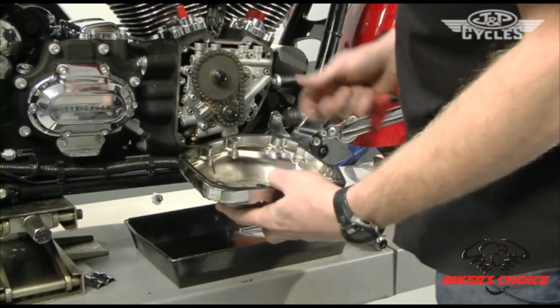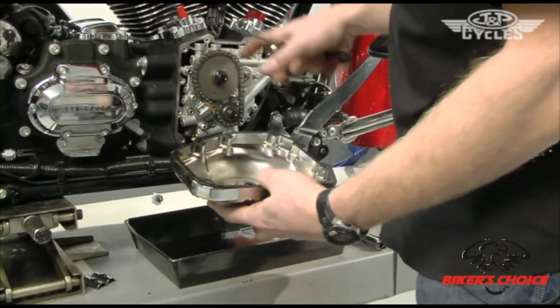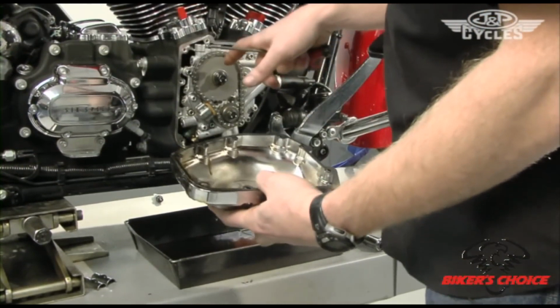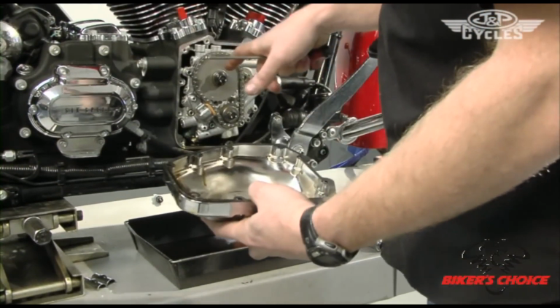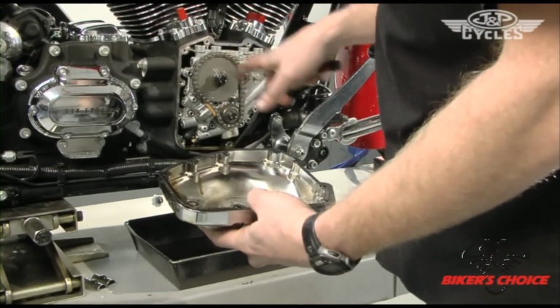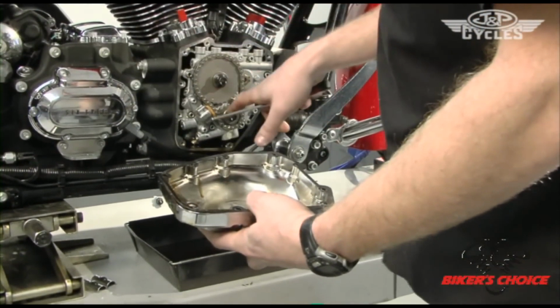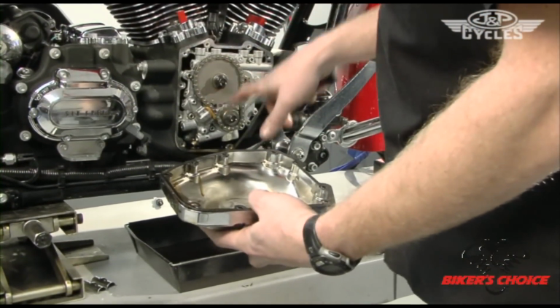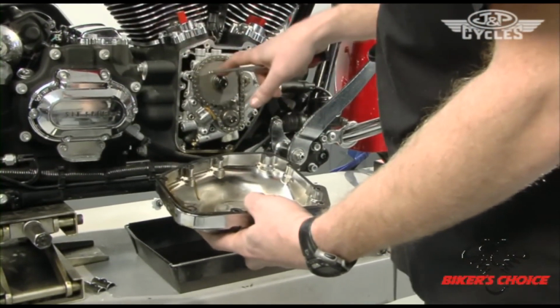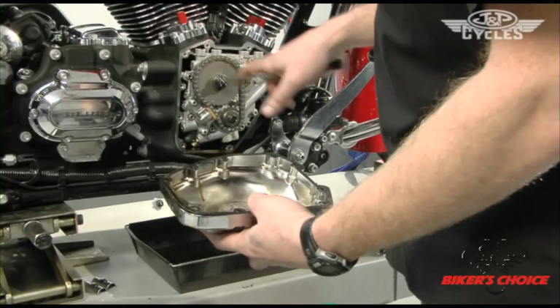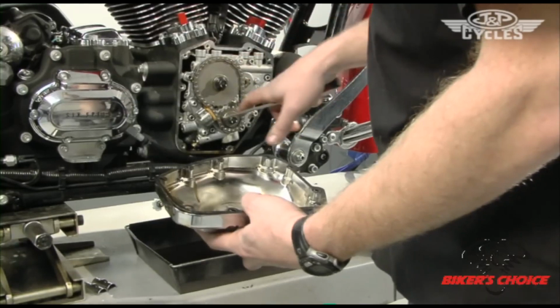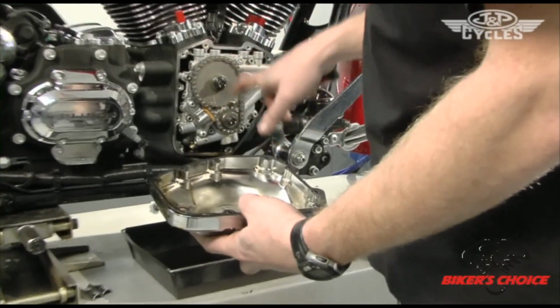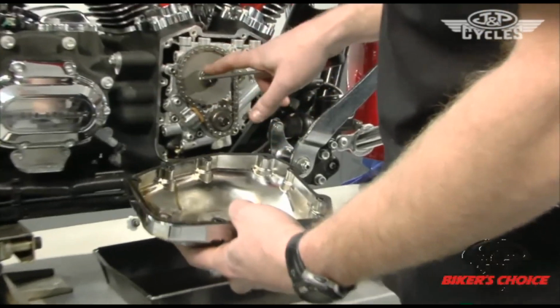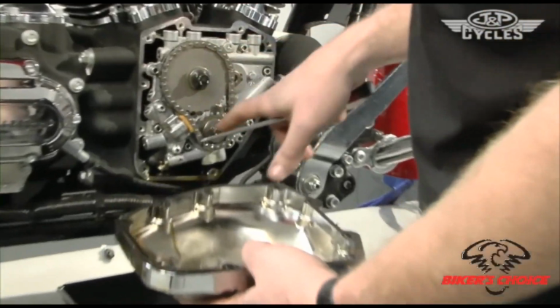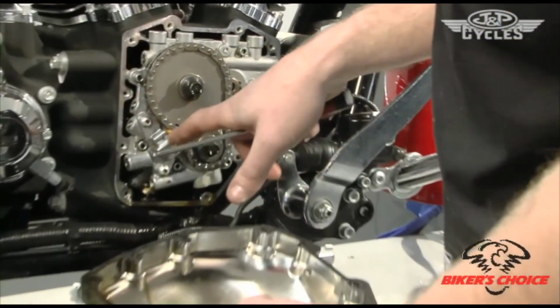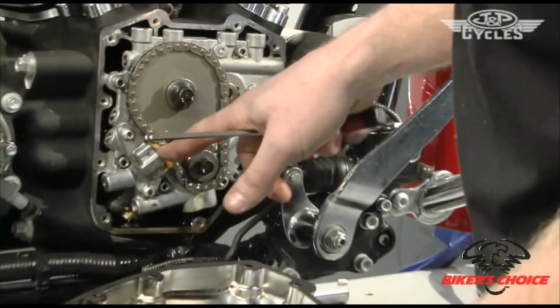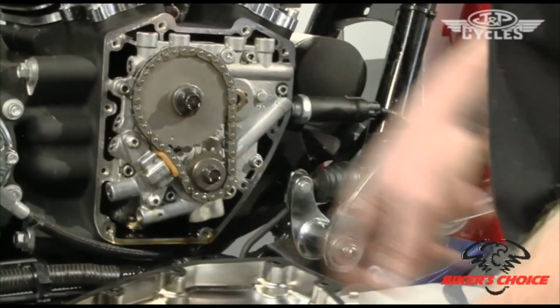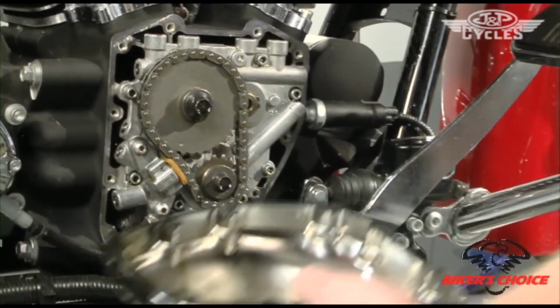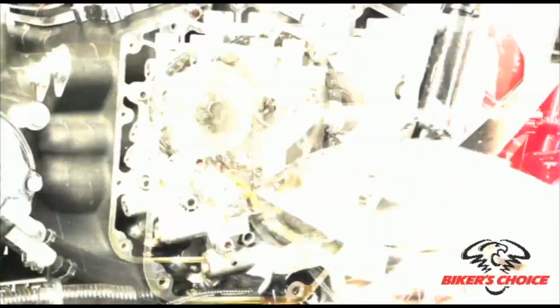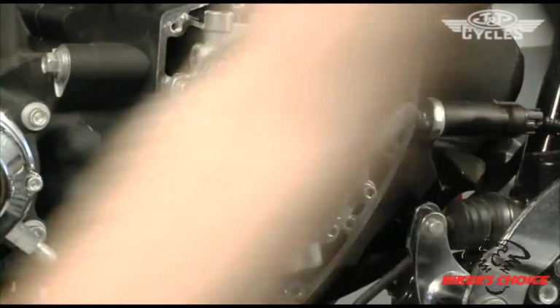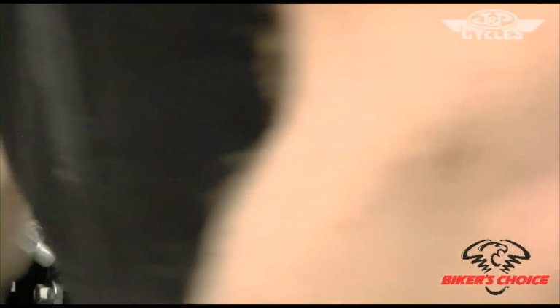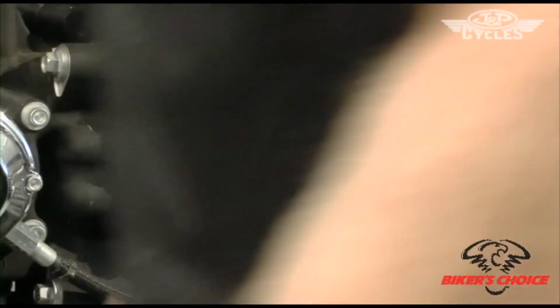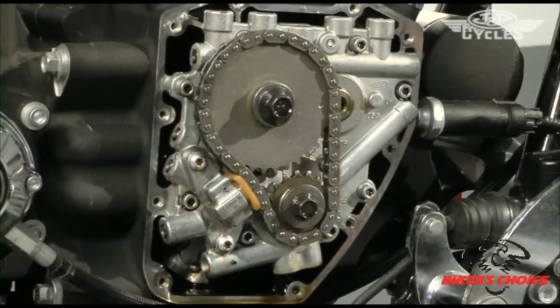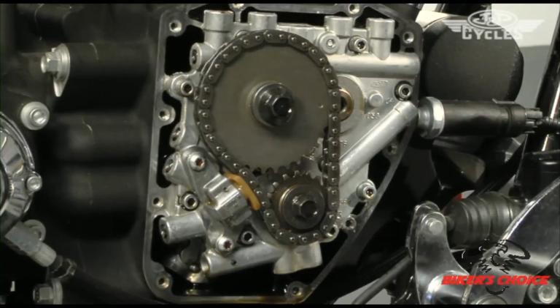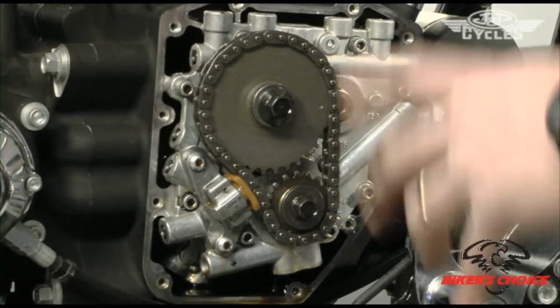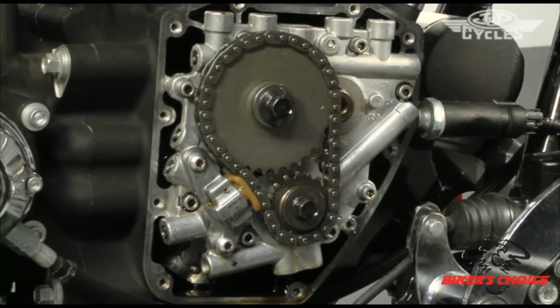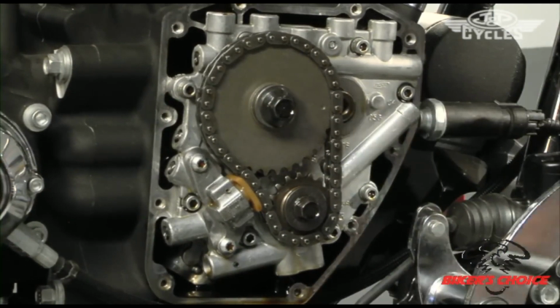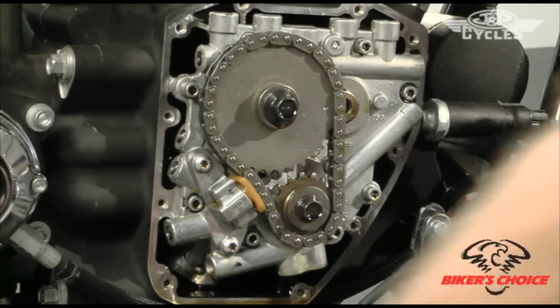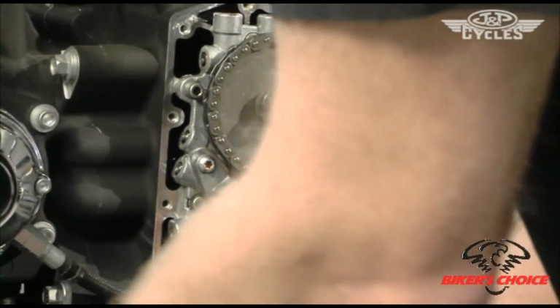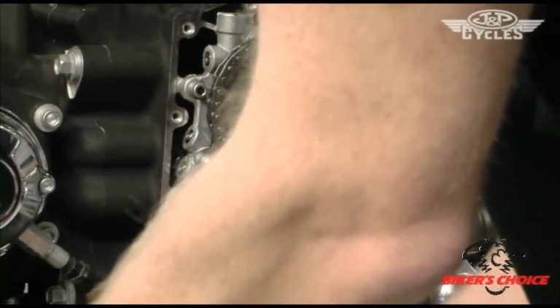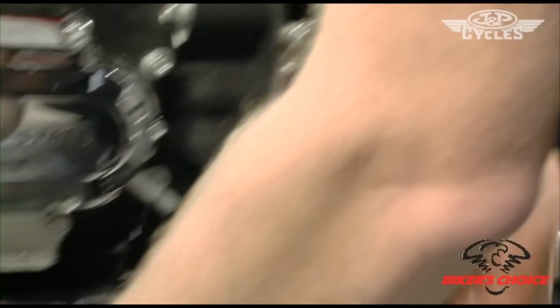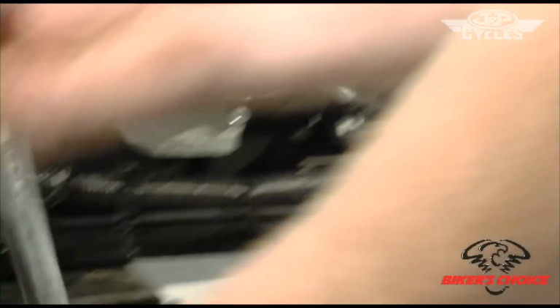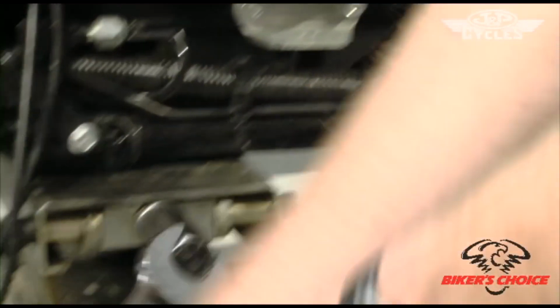Next we'll take the outer chain out. Remove this bolt and this bolt and we'll get that taken apart. Before we go to take those loose, we're going to put the bike back down on the ground.